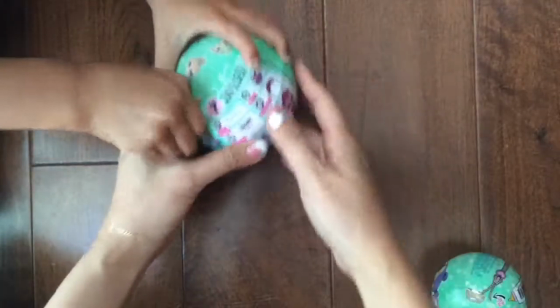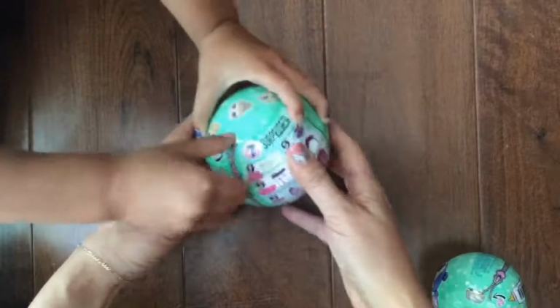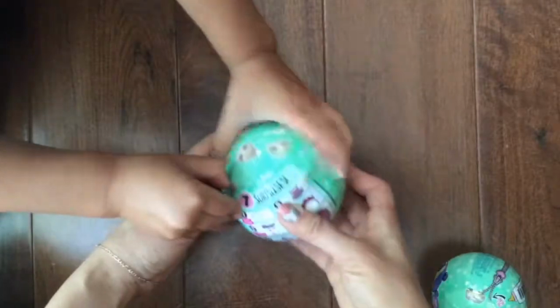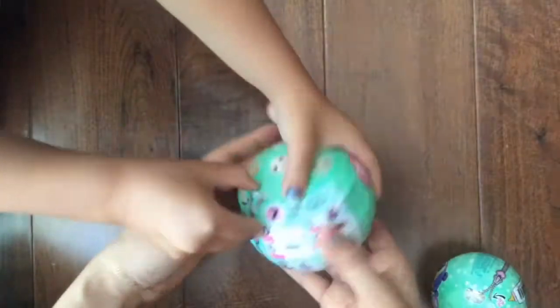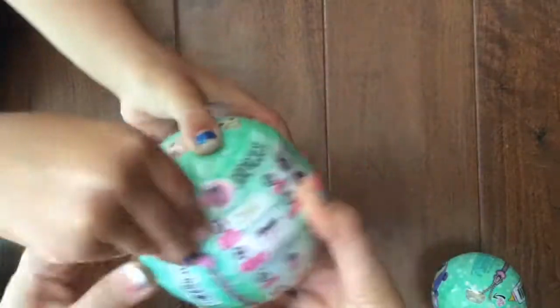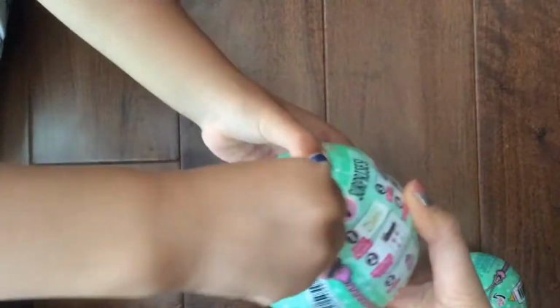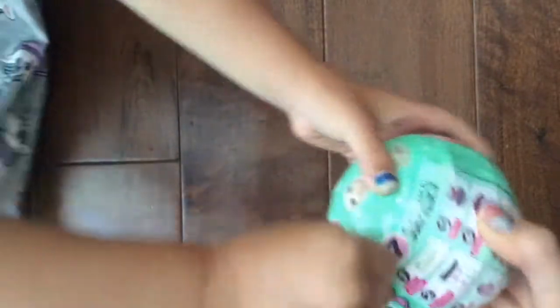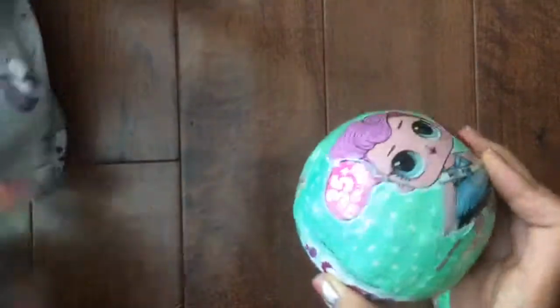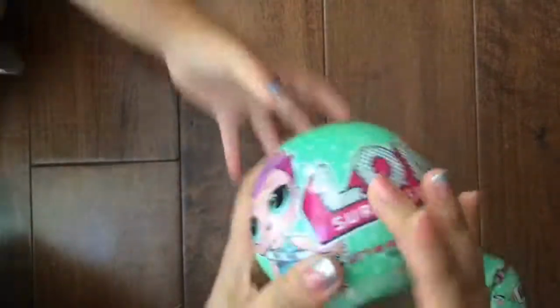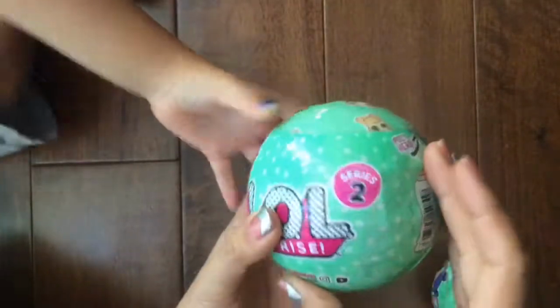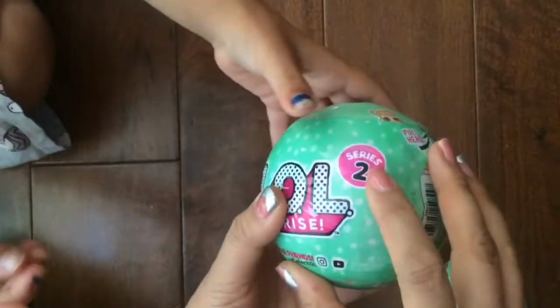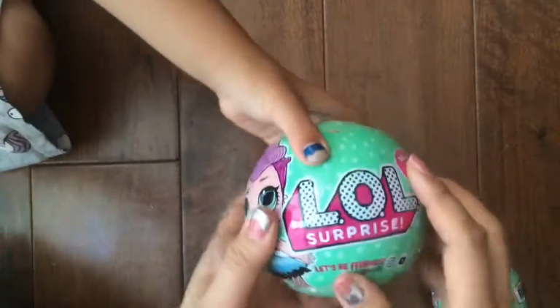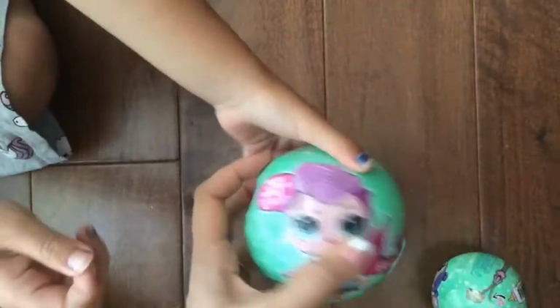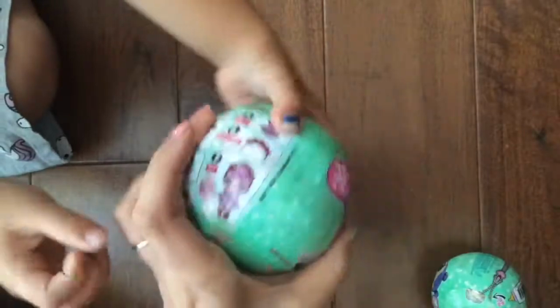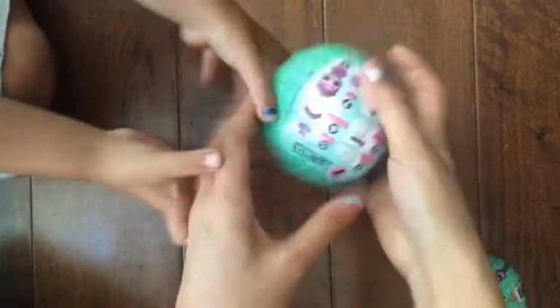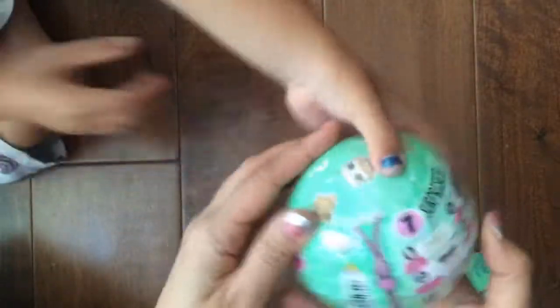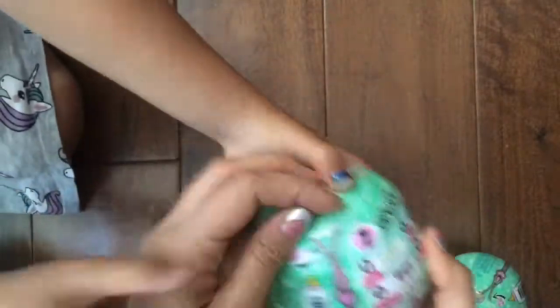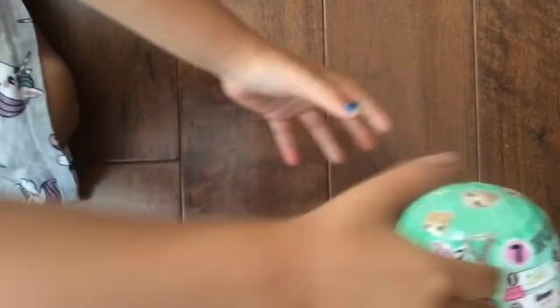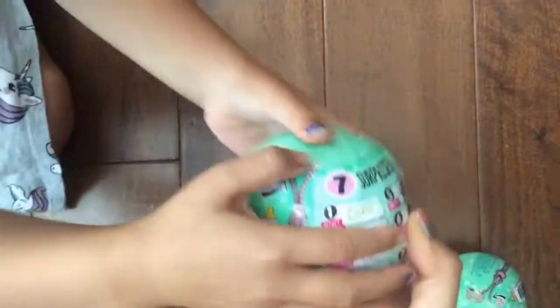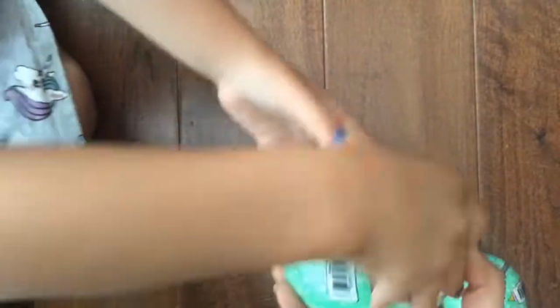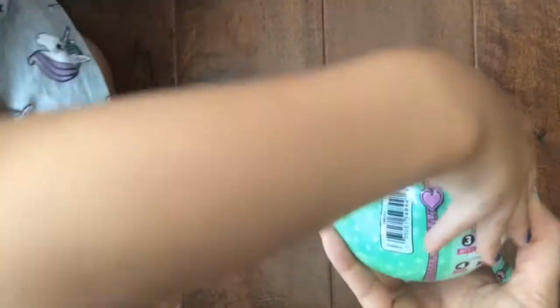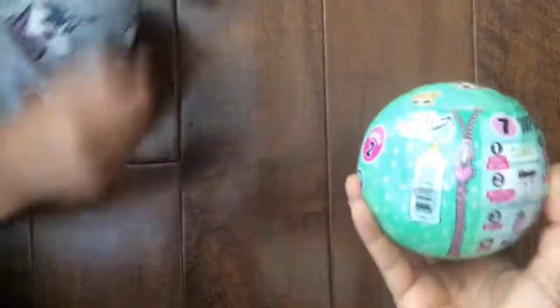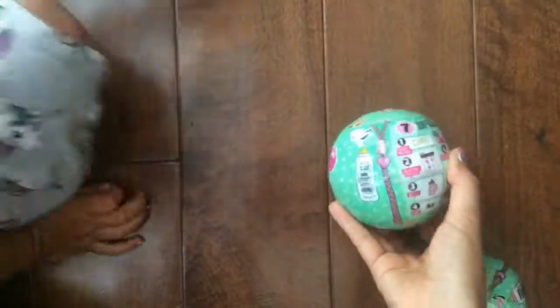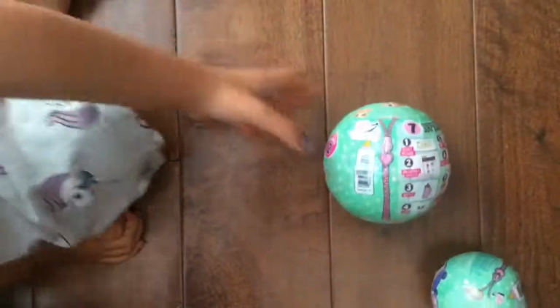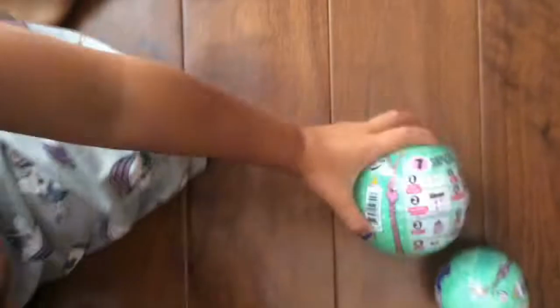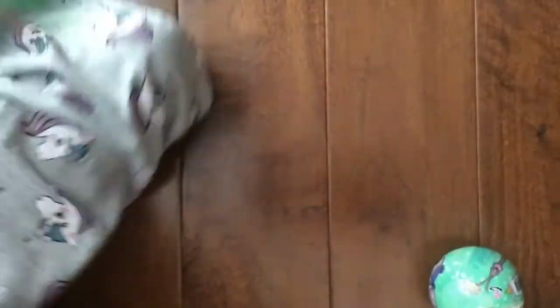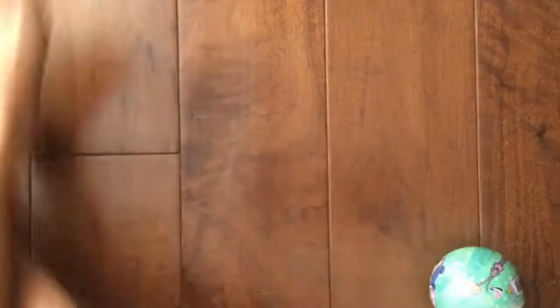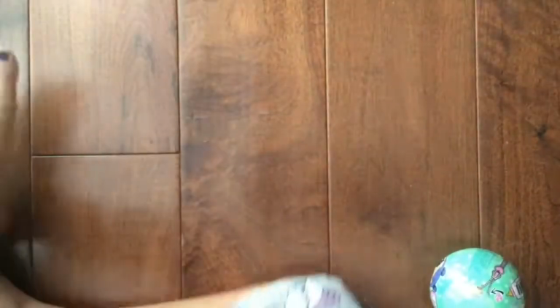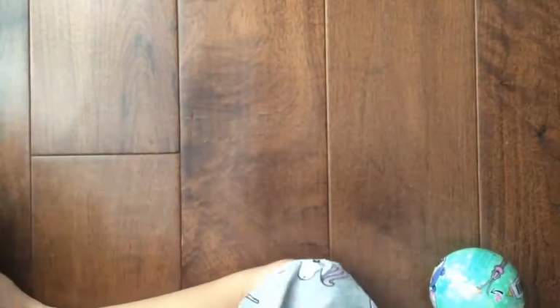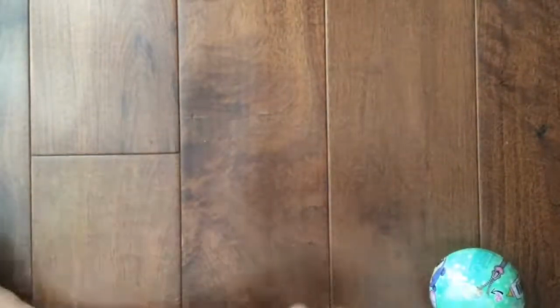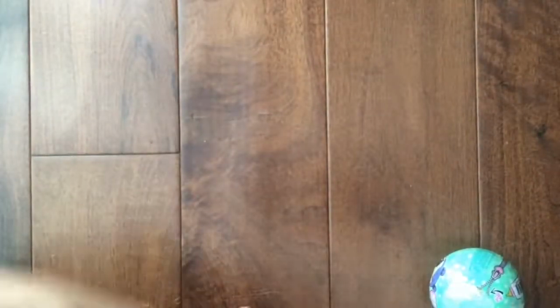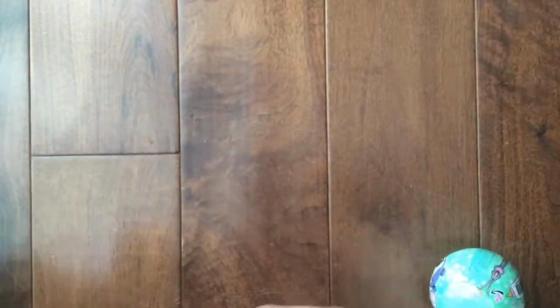So we are going to open the Series 2 — oh my gosh, is this Series 3? Let's see. This is Series 2 Wave 2, so I guess it's like Series 4. Let's get over here and we are going to open this ball.